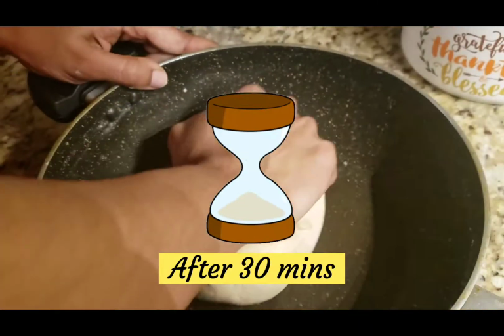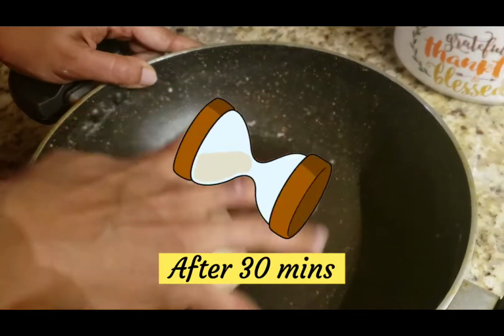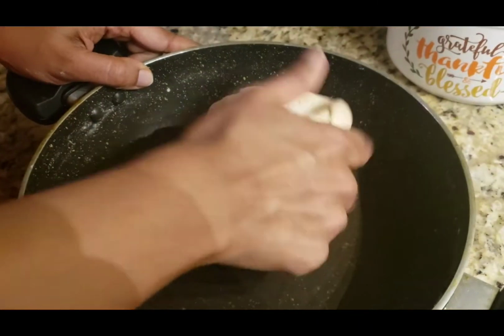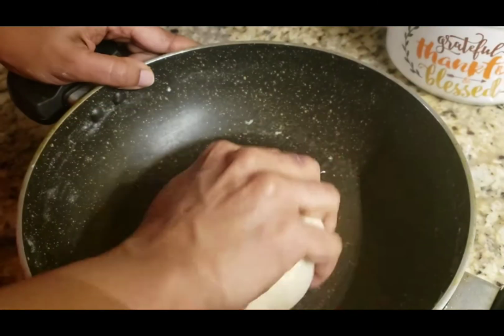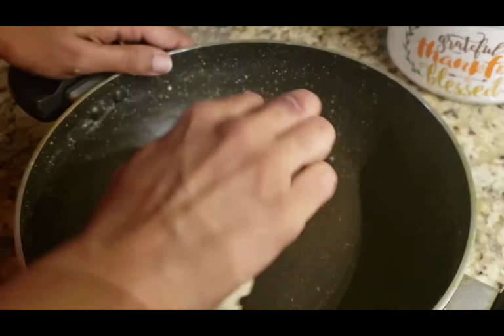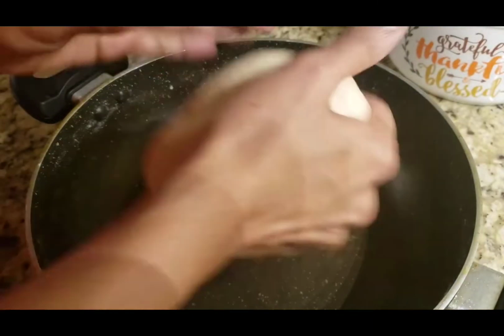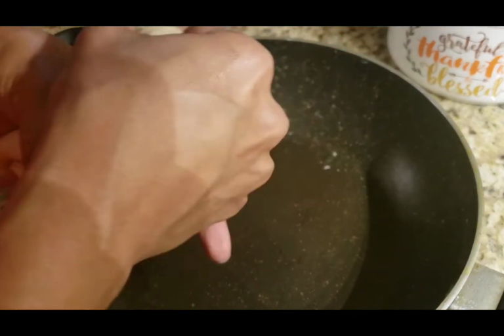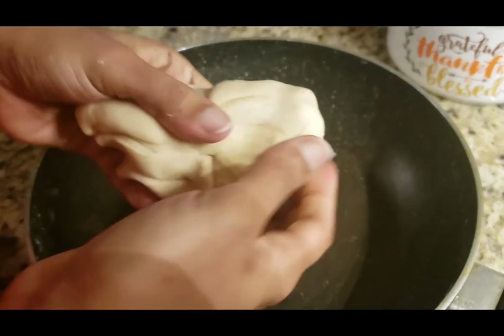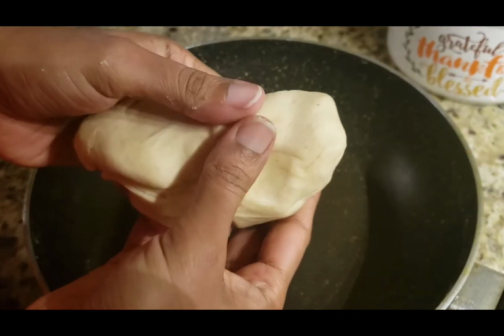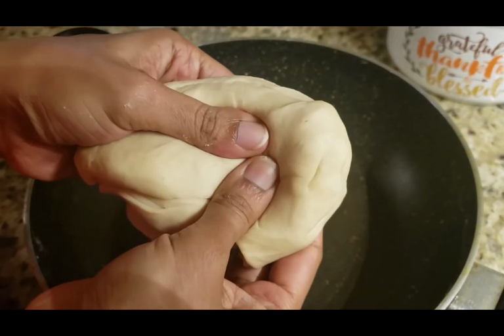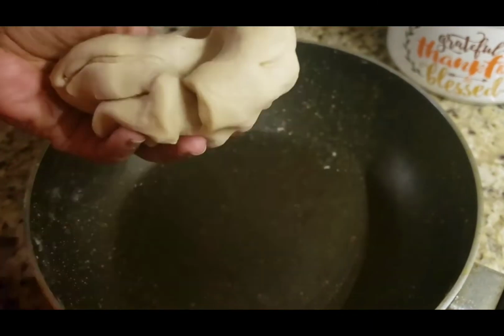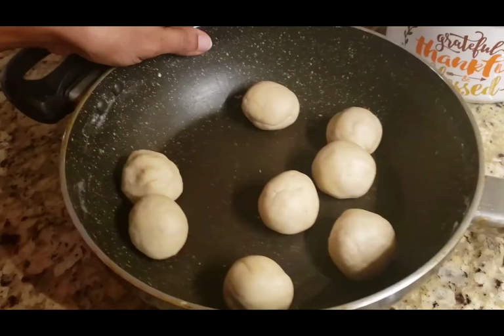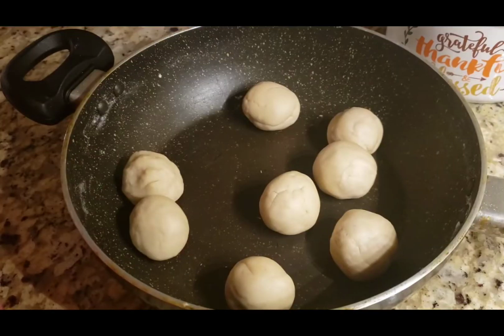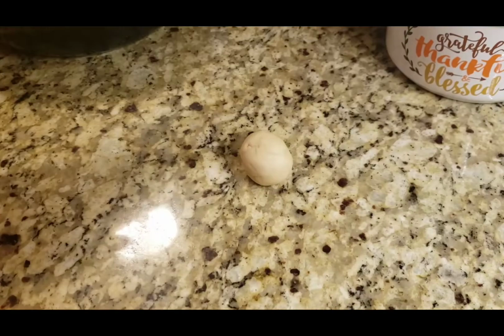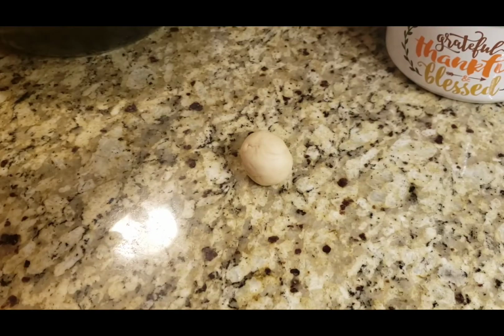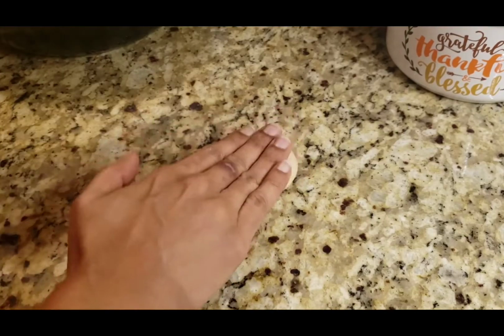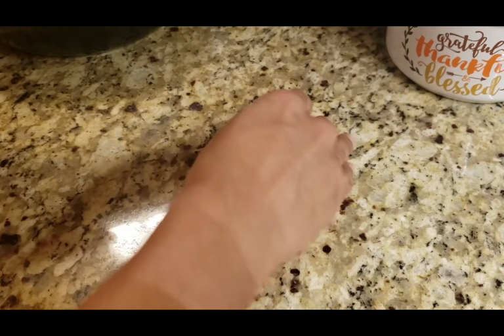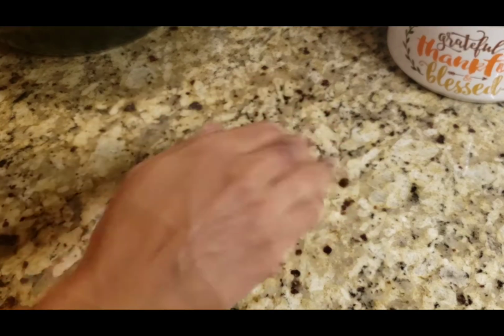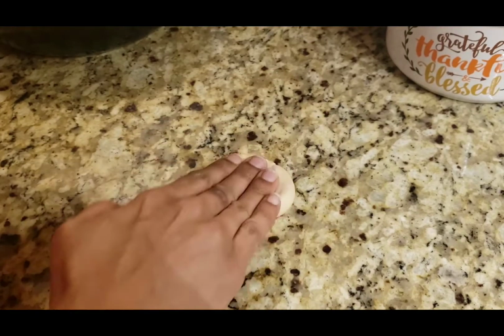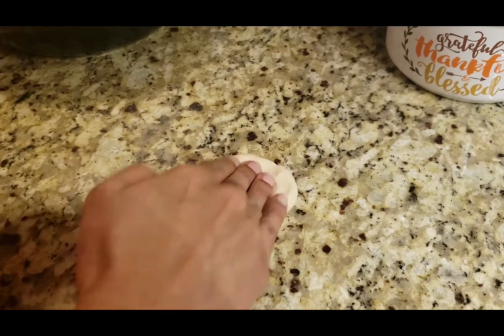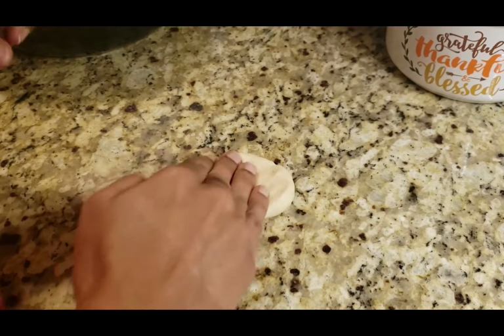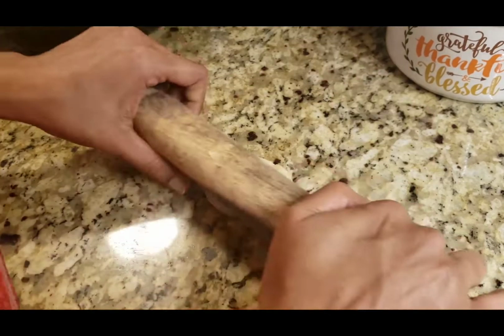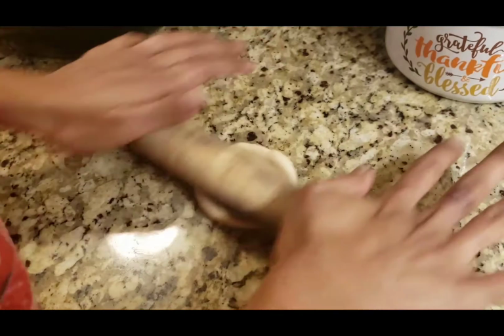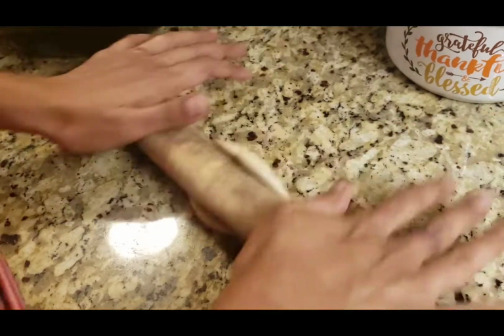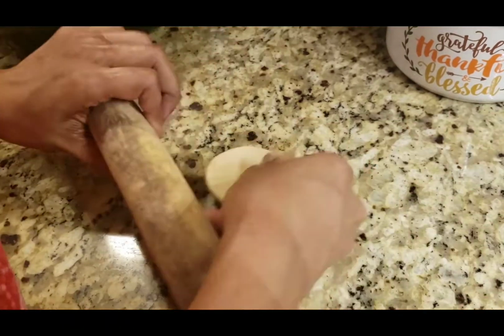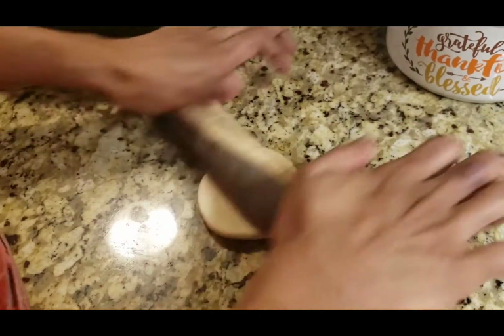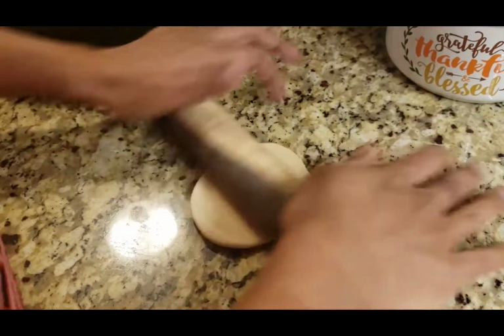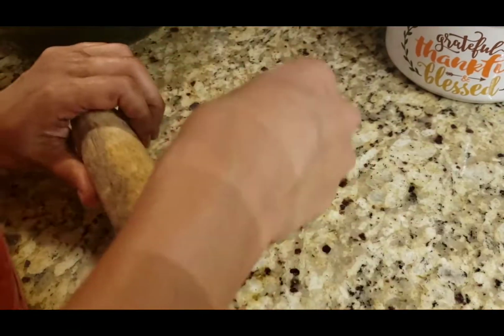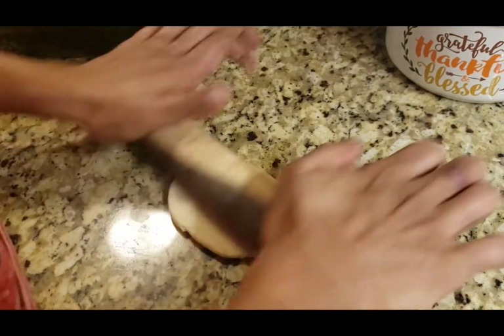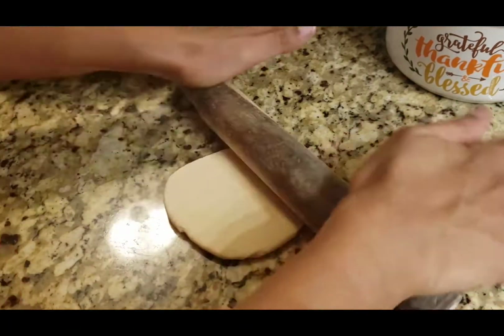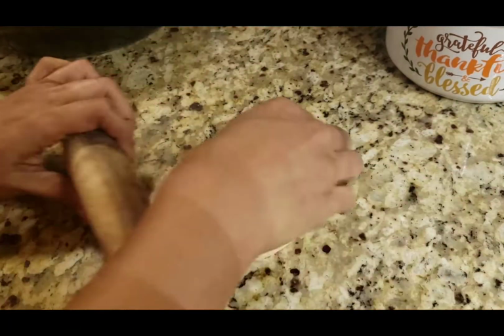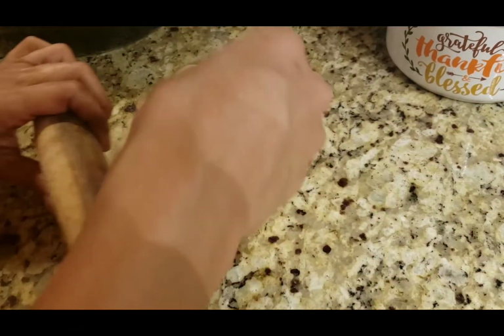Now we are ready. The 30 minutes rest is done and the dough is soft. We need to shape it into balls, roll into medium-sized rounds, and use a cookie cutter to cut round circles.